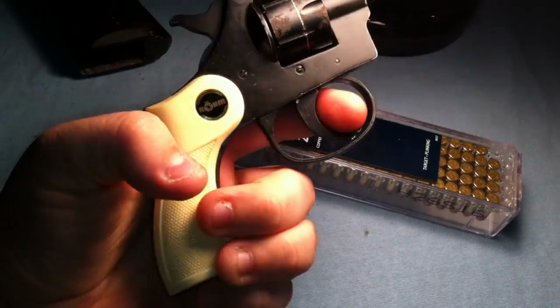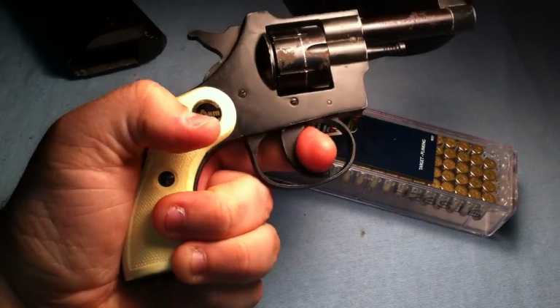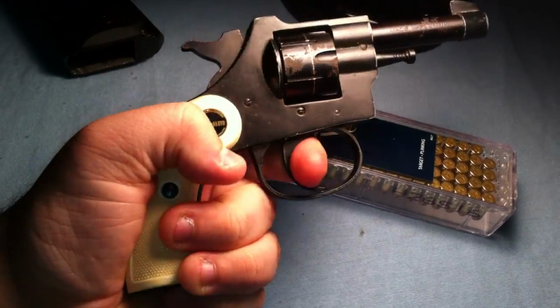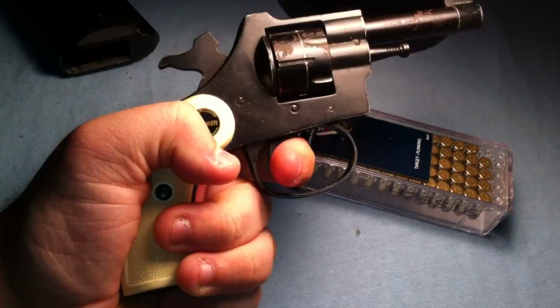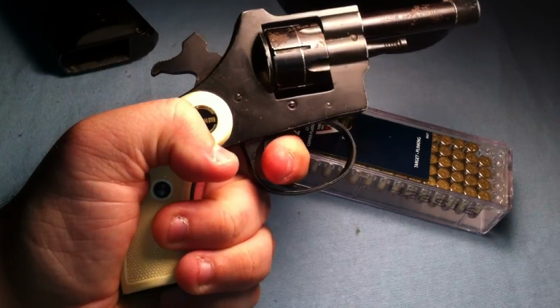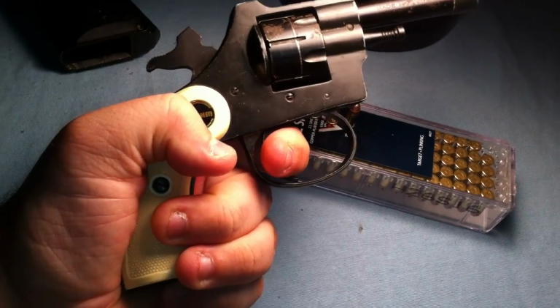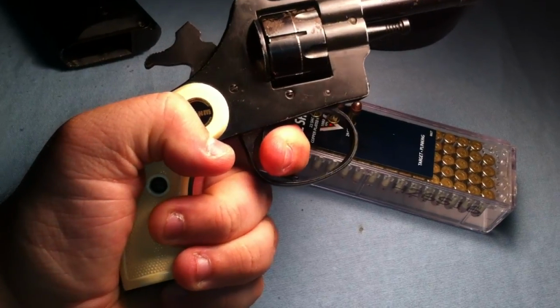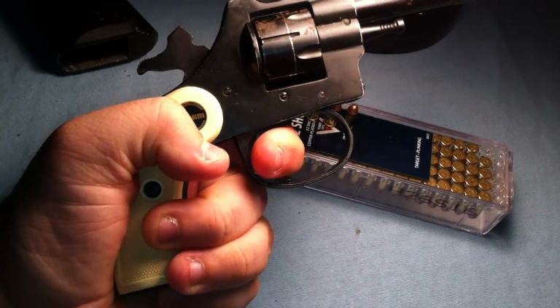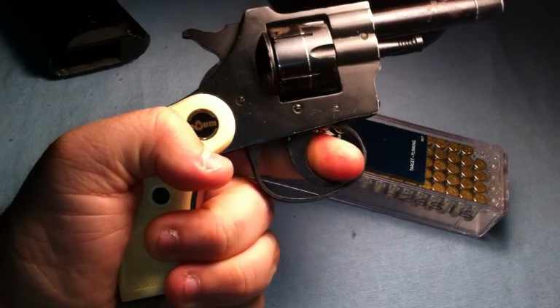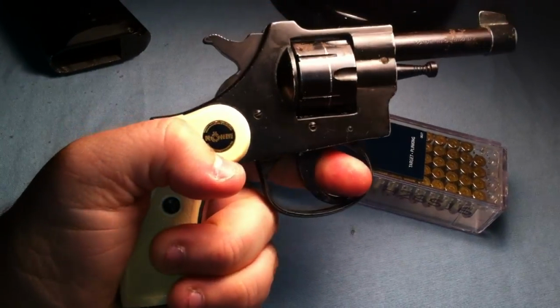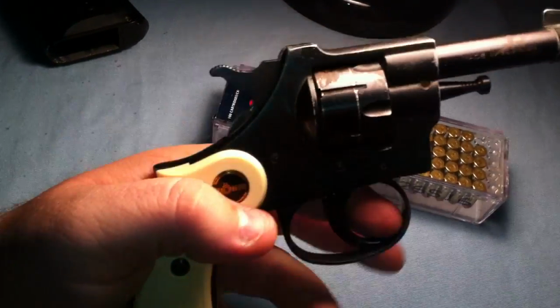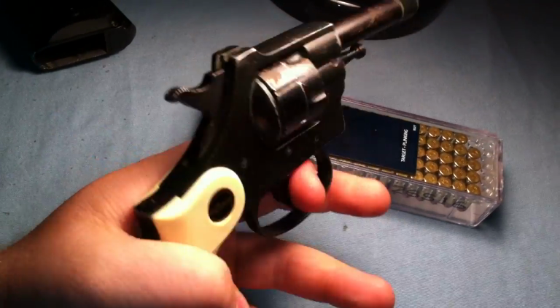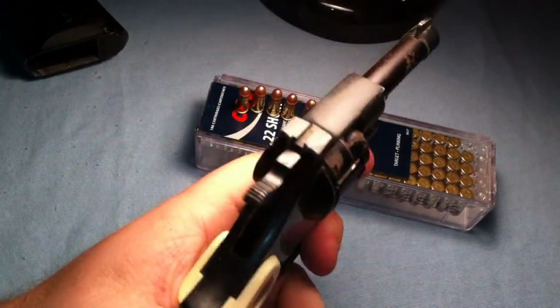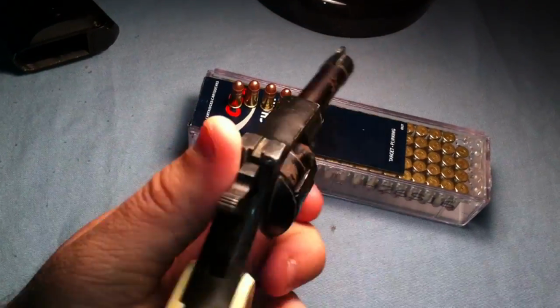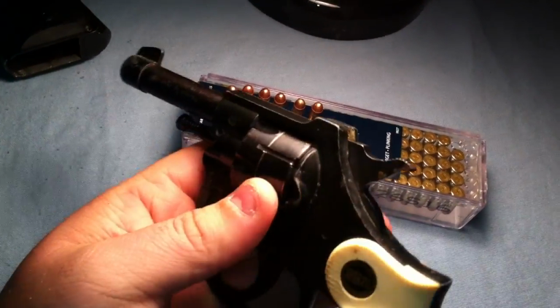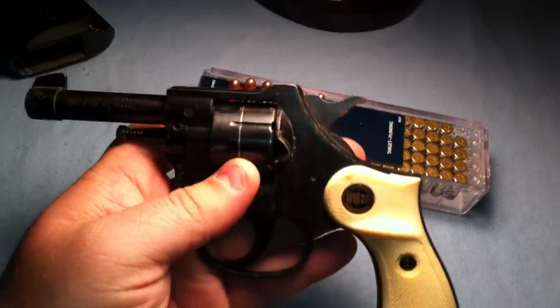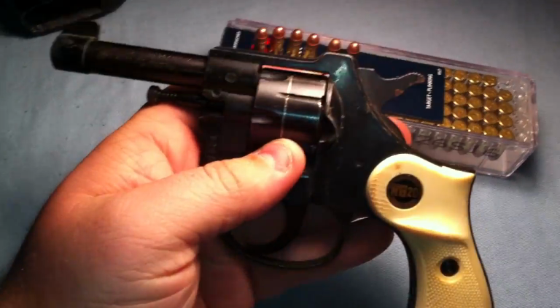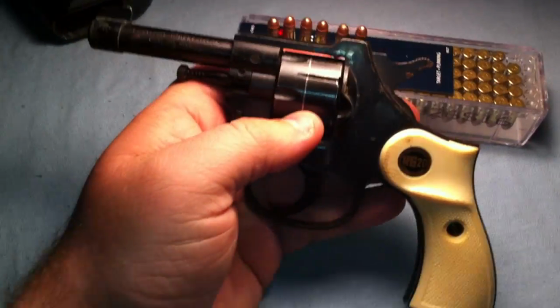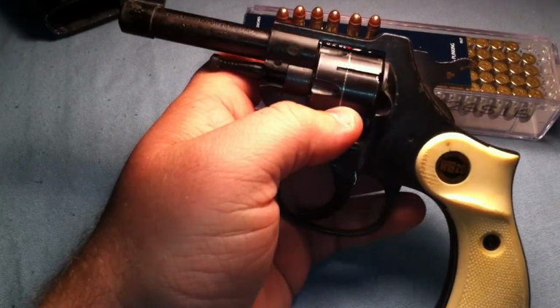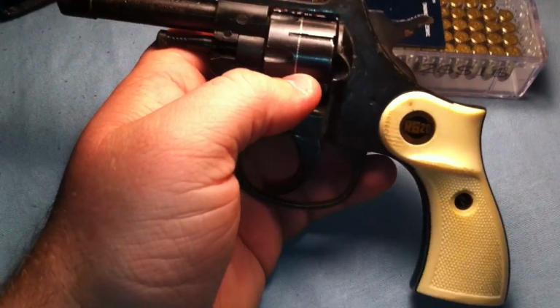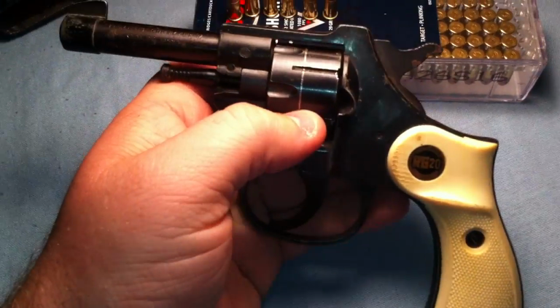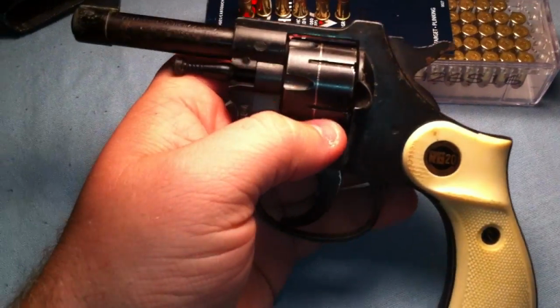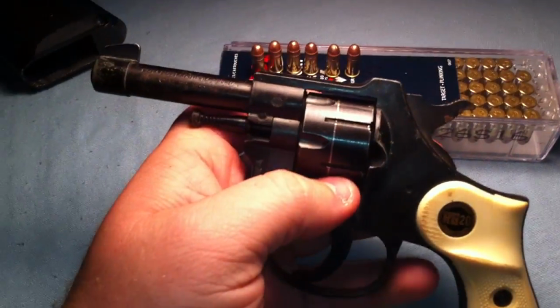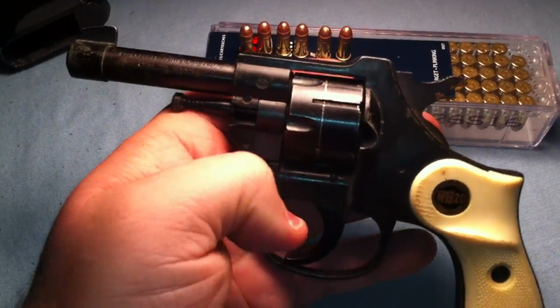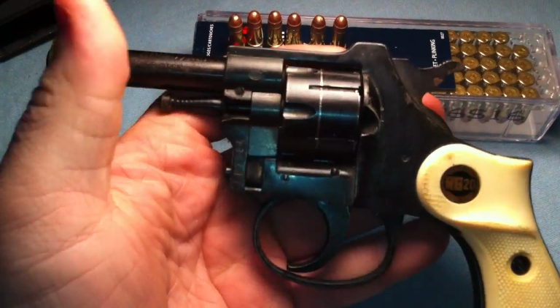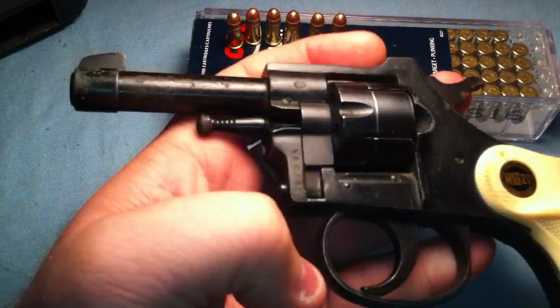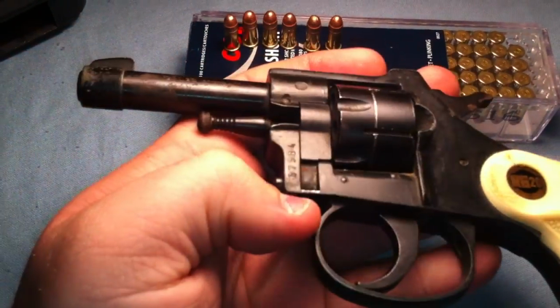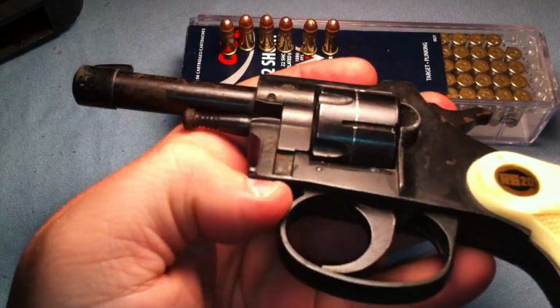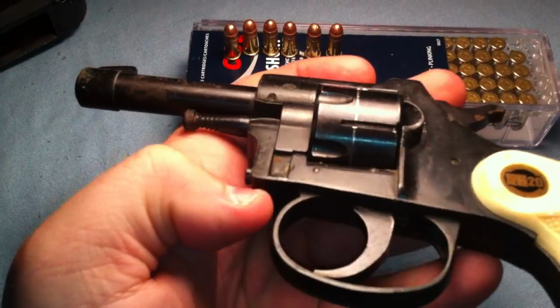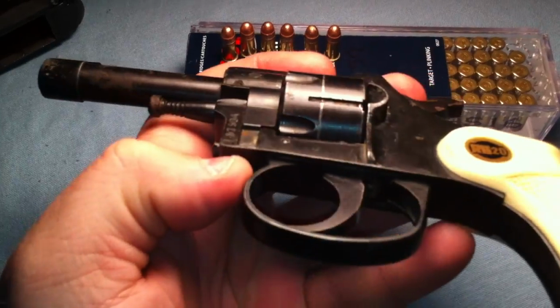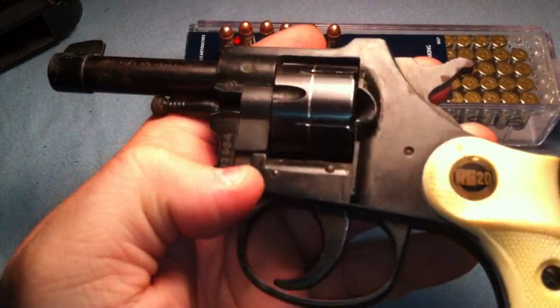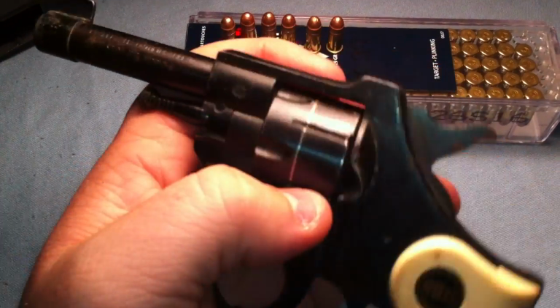In double-action it's pretty heavy. You can see how far you've got to pull it — you can see my finger turning red trying to pull it. But like I said, it's a really fun gun to shoot. I don't know much about its history, so I'm not going to get into historical detail on it. I got it as a gift.